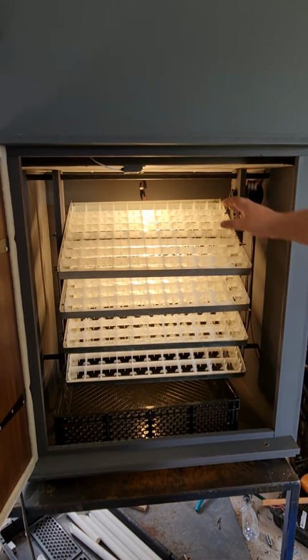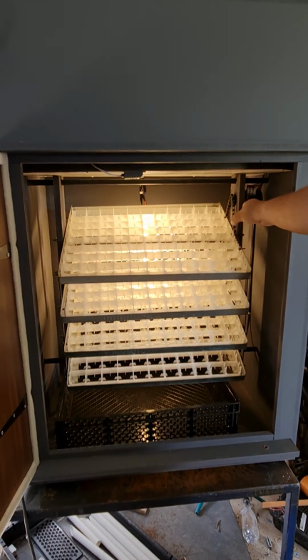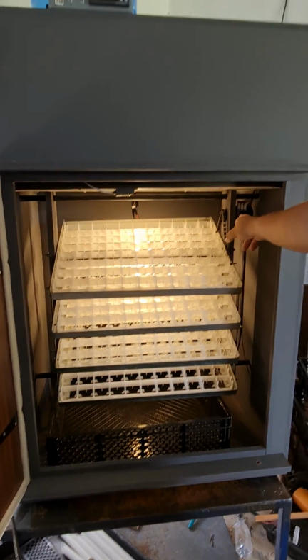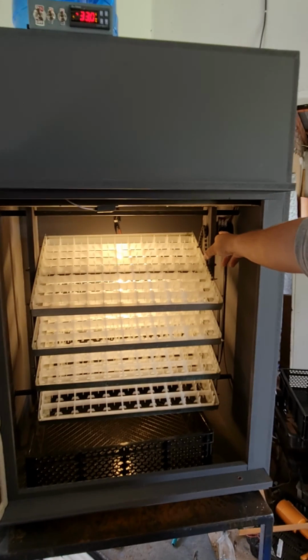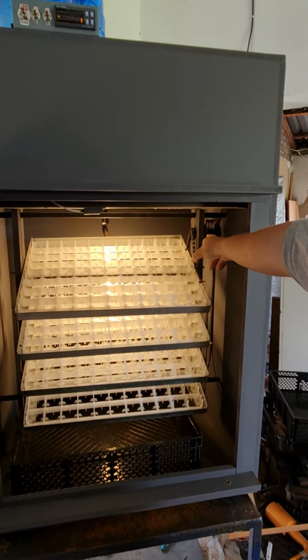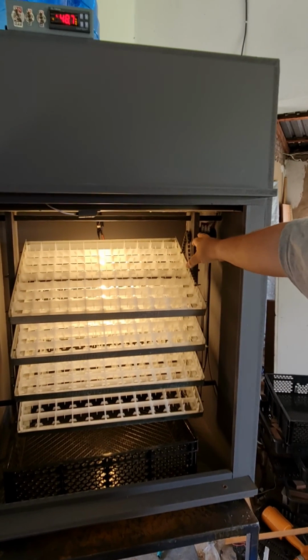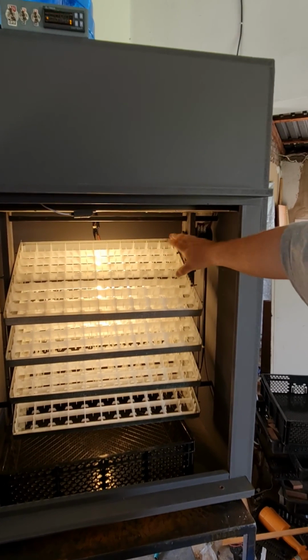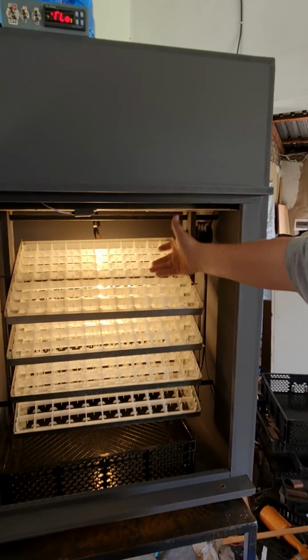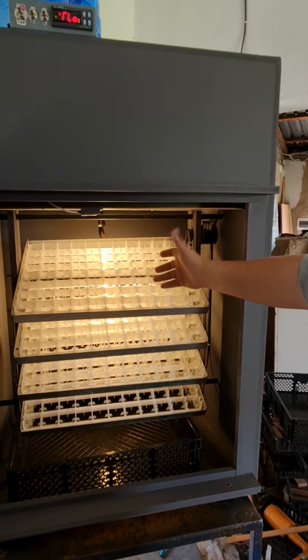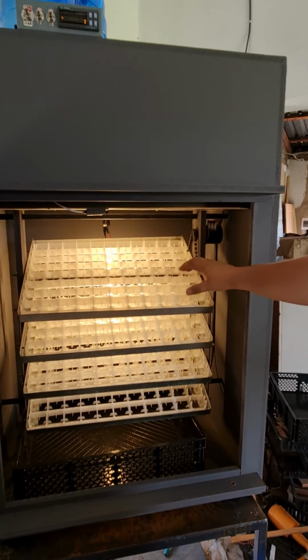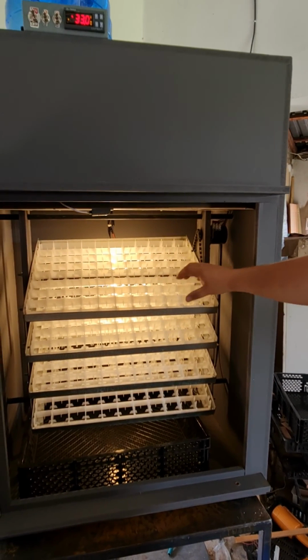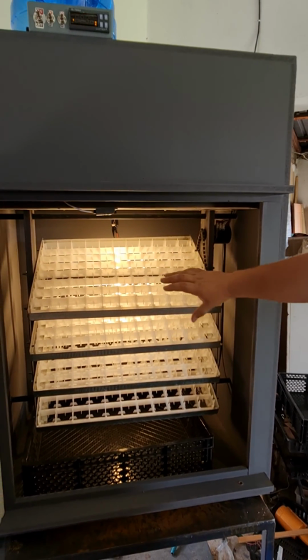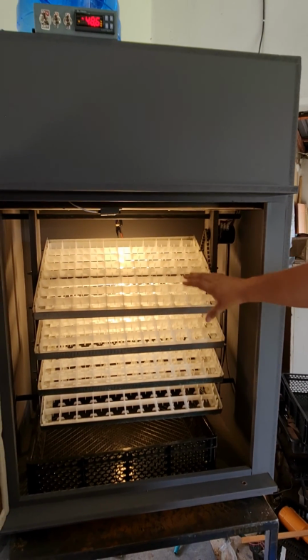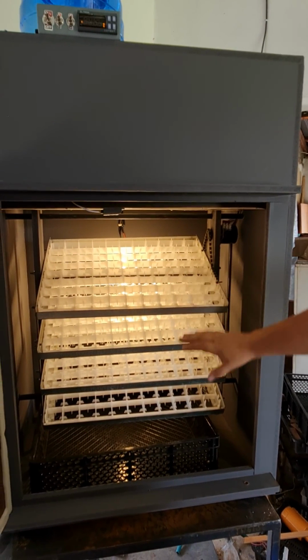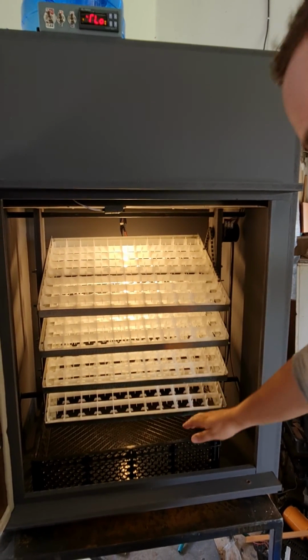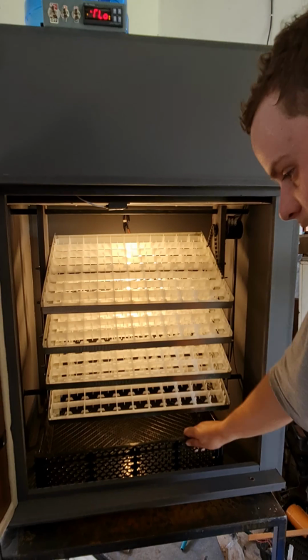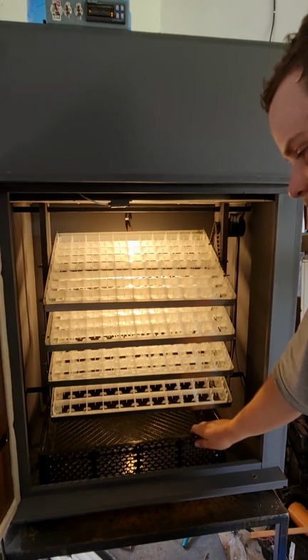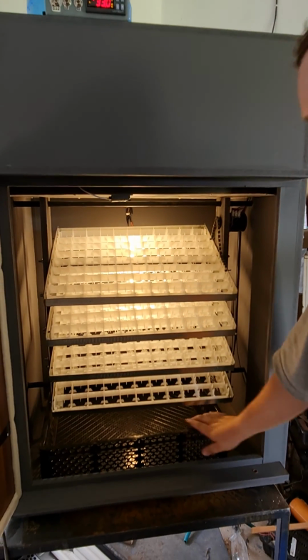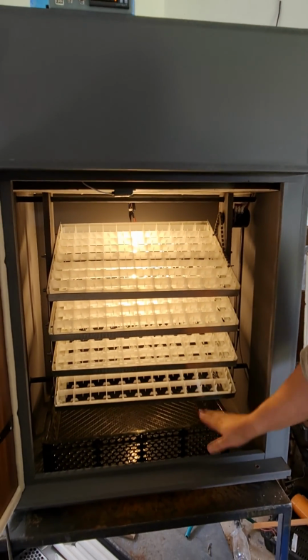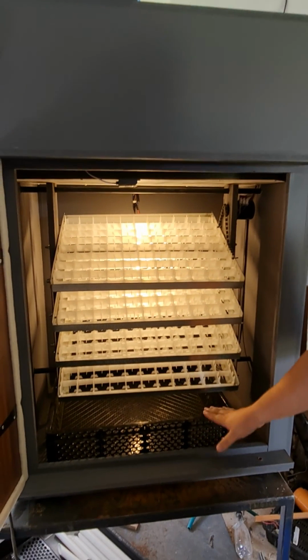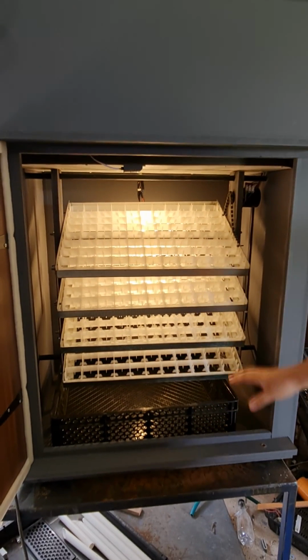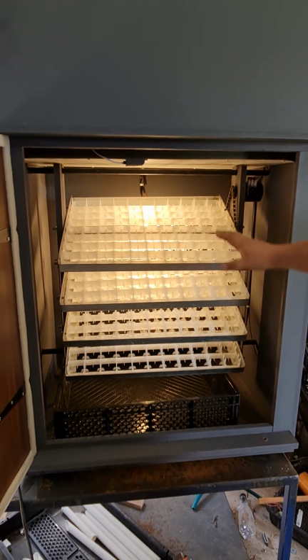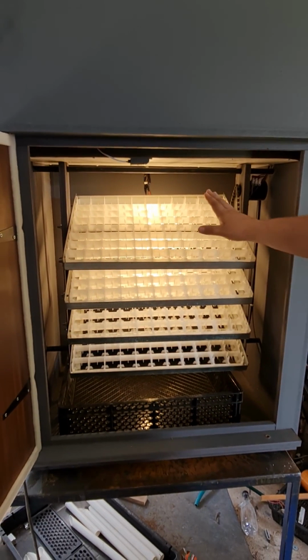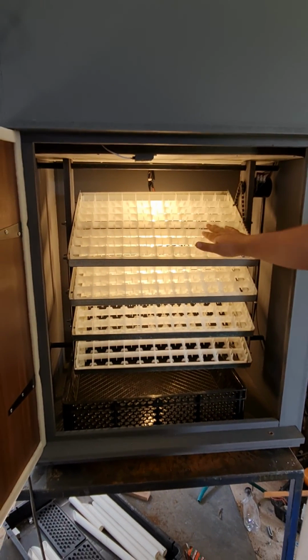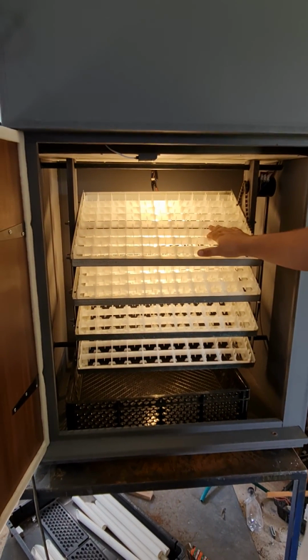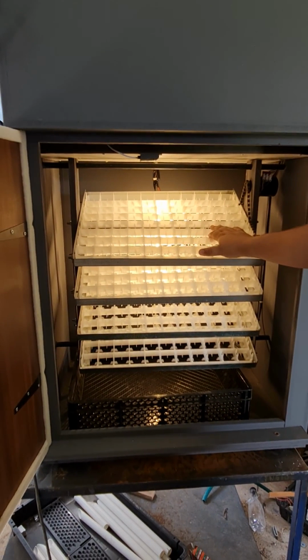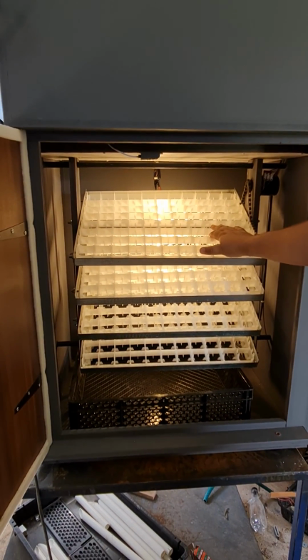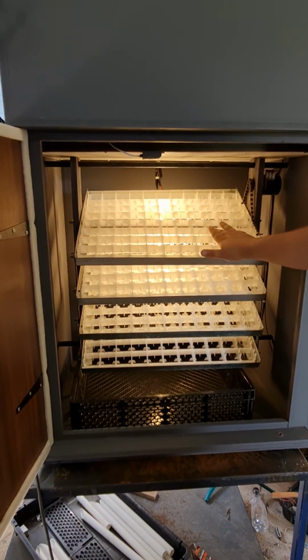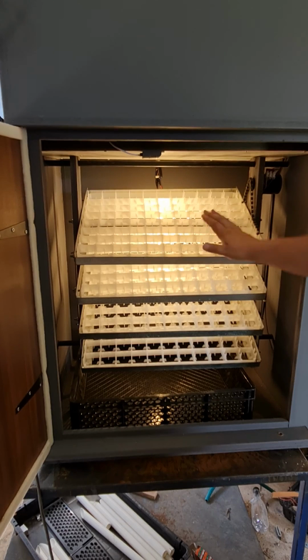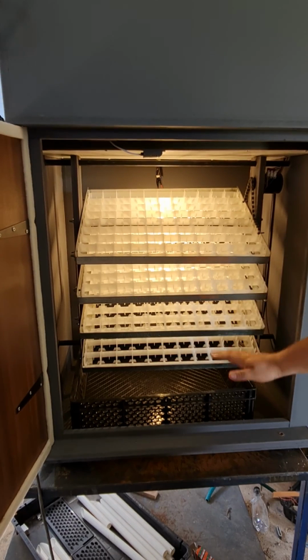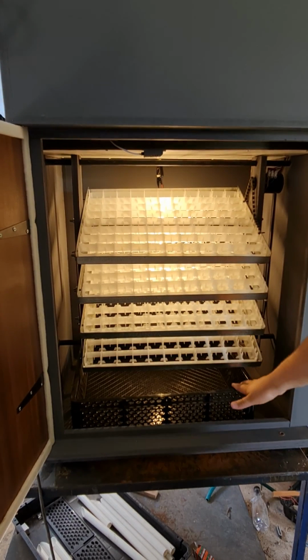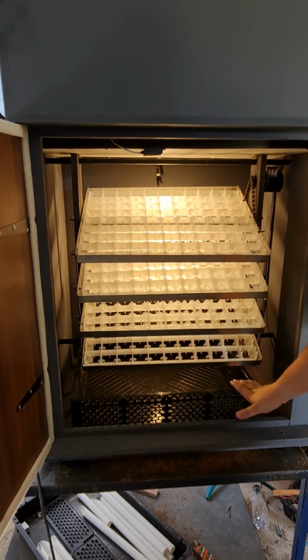This here is your egg turner. It's what's responsible for turning the shelves. And here at the bottom is your hatcher. This is where you're going to remove the eggs from the white tray on day 18 to the black basket.